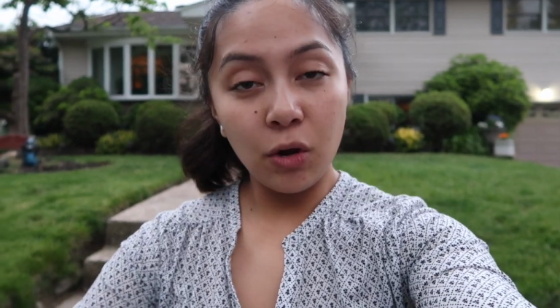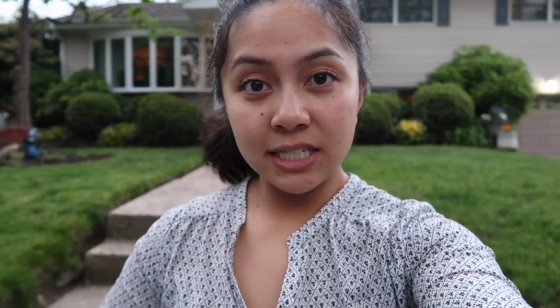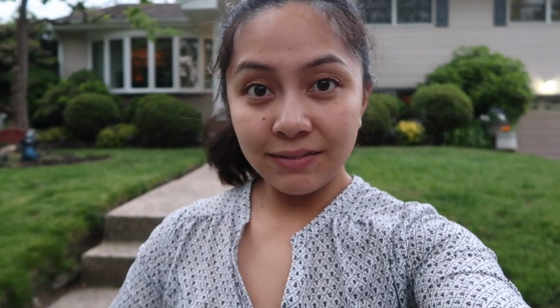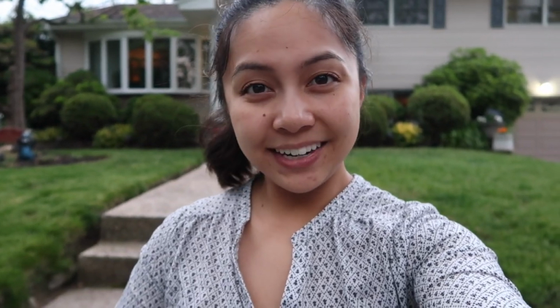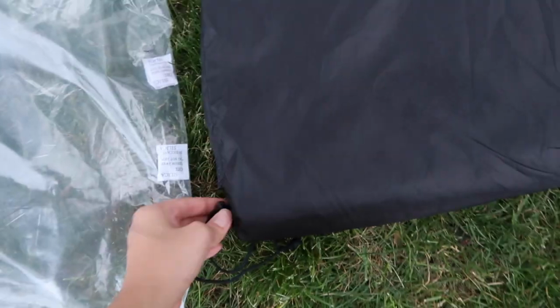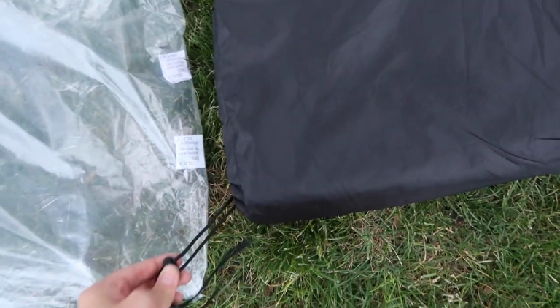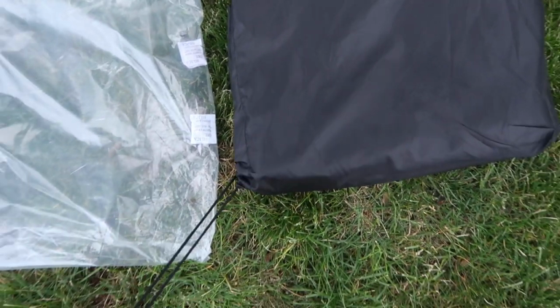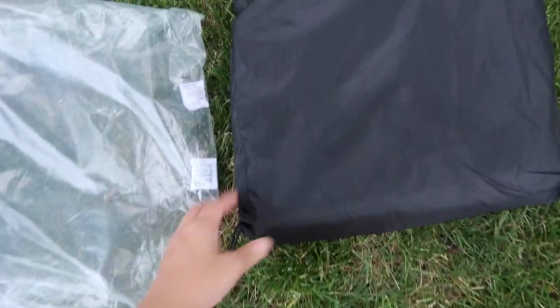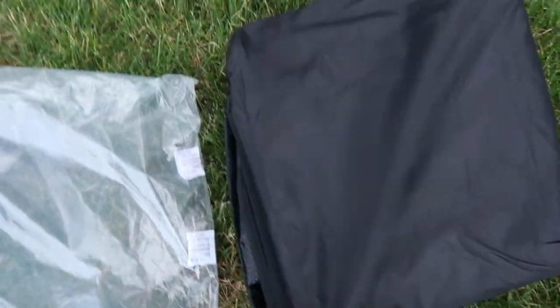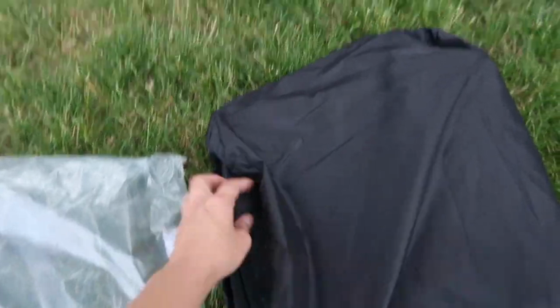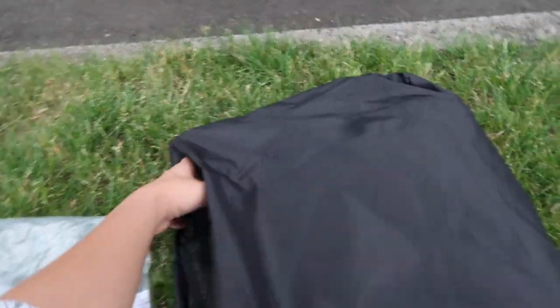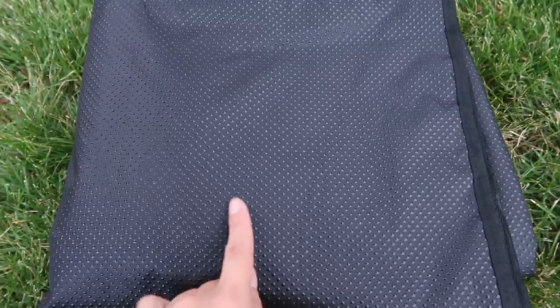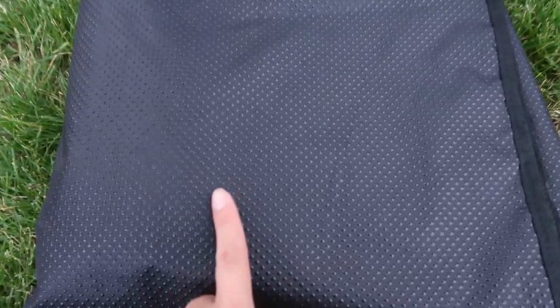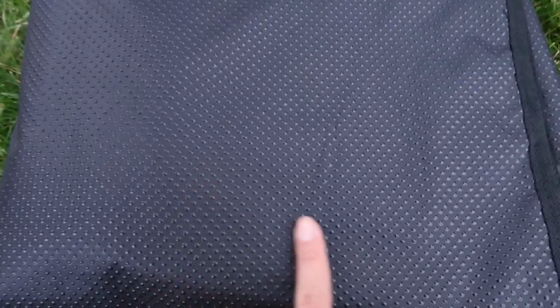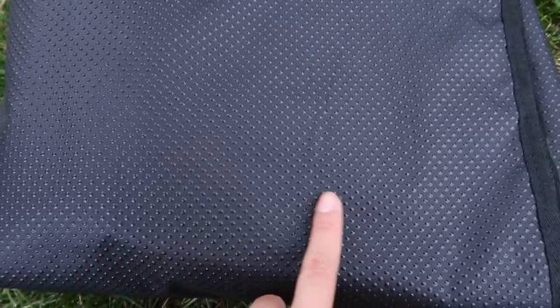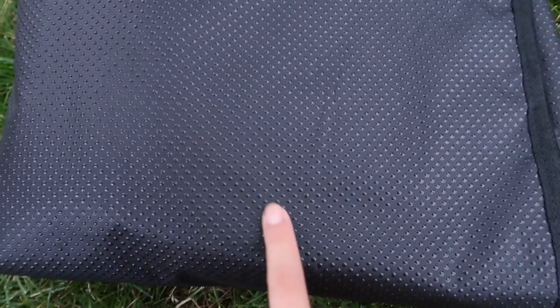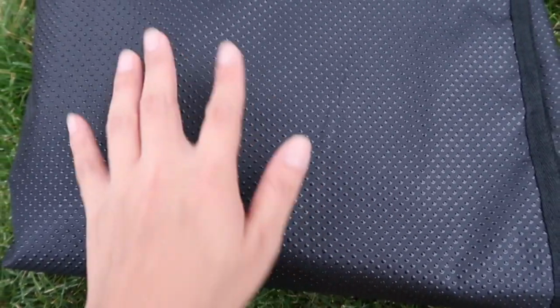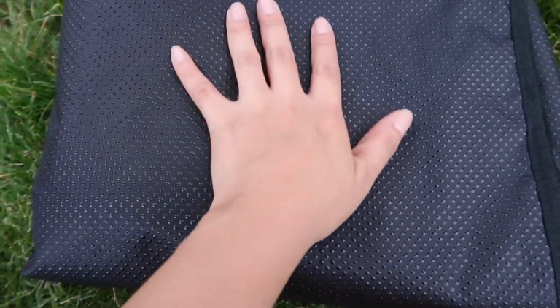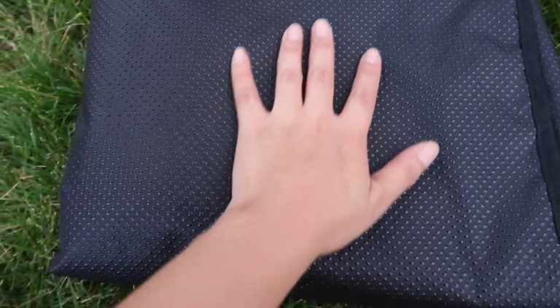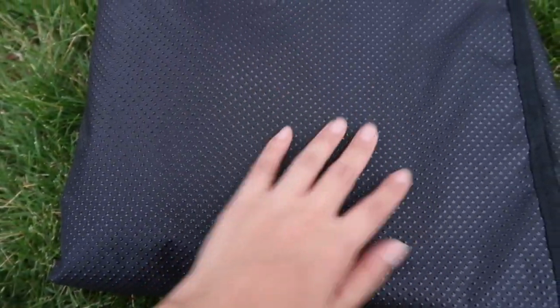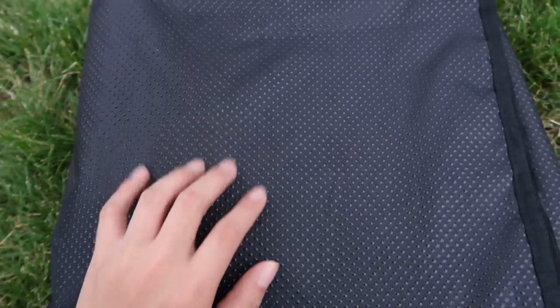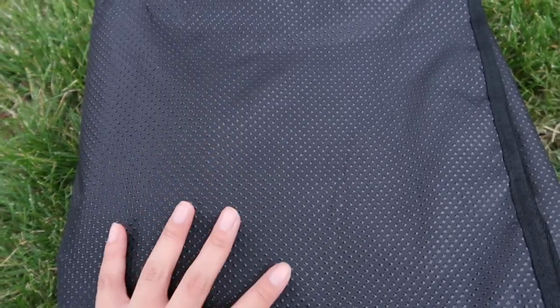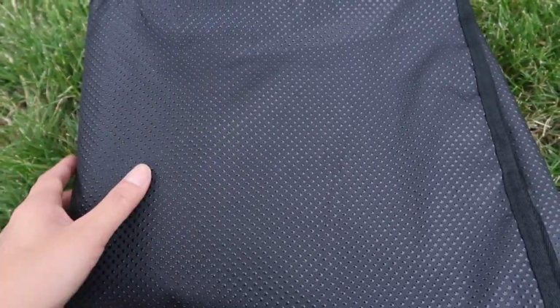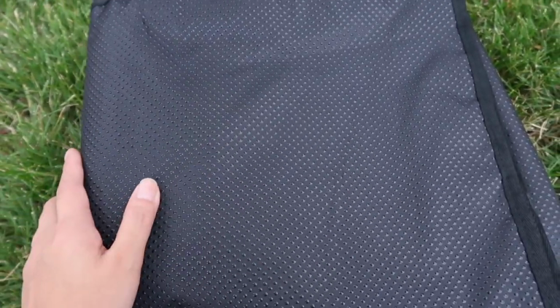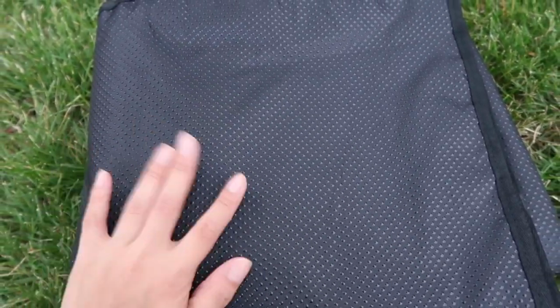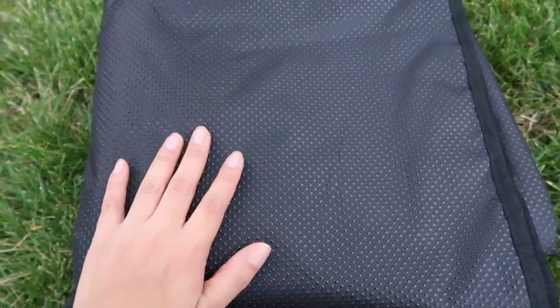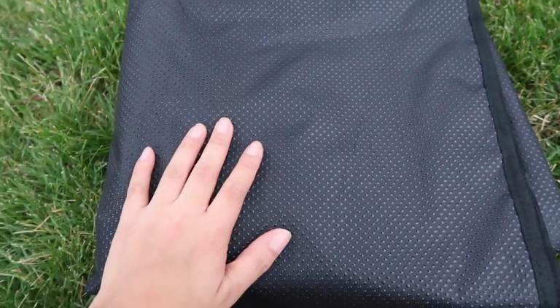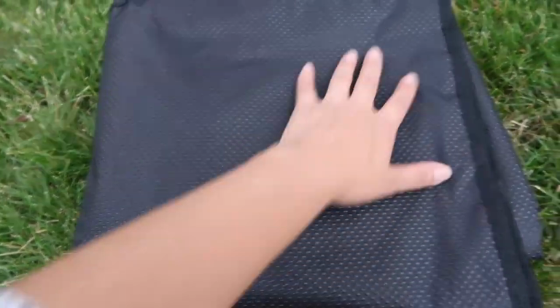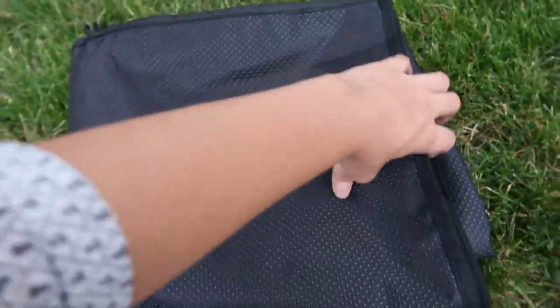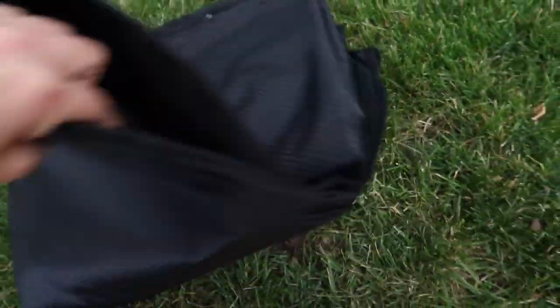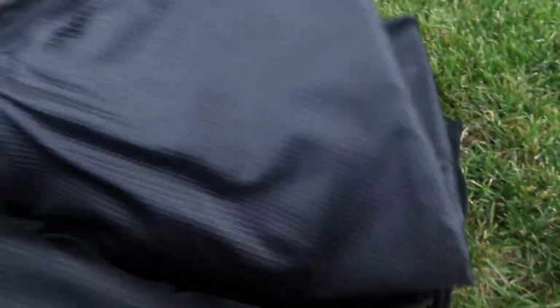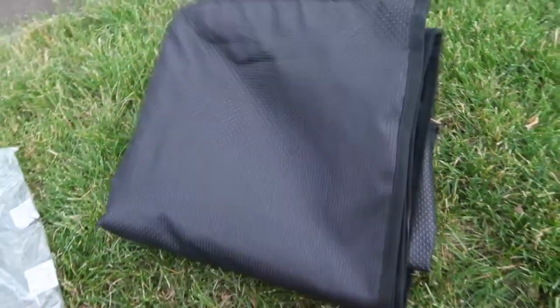Let's keep going and see what we have inside. Just undoing the drawstring, I can see that we have a nice non-skid texture for the bottom of the little hammock or cover for the back seat. I really love that.